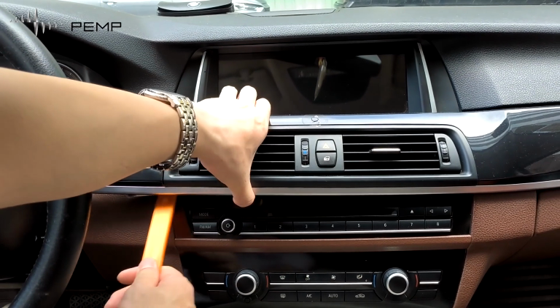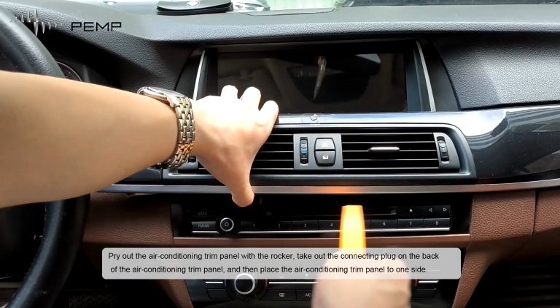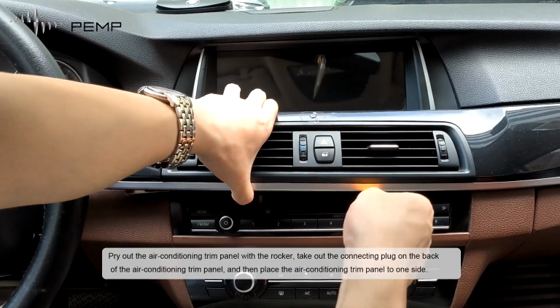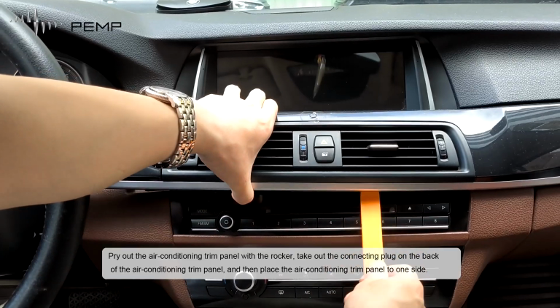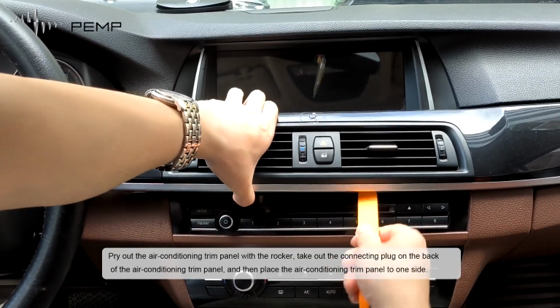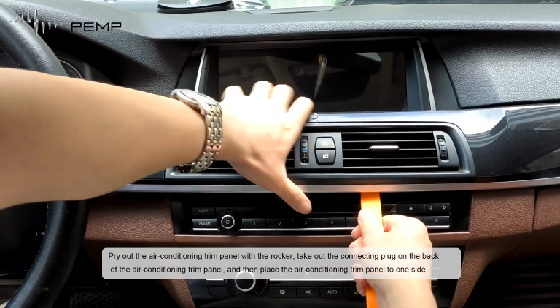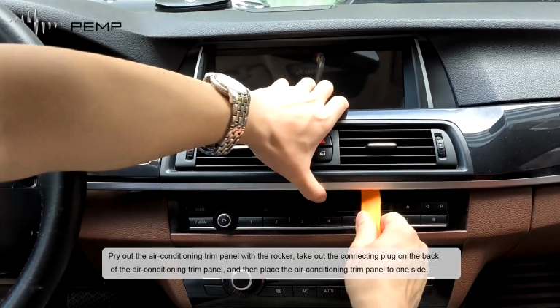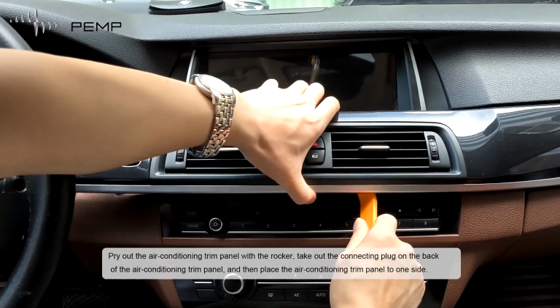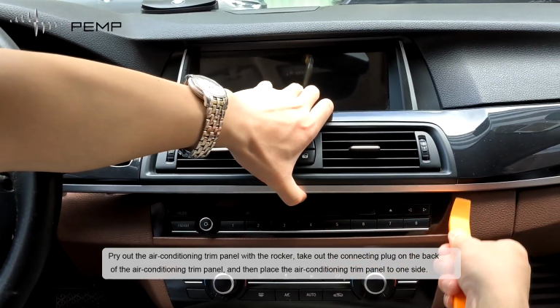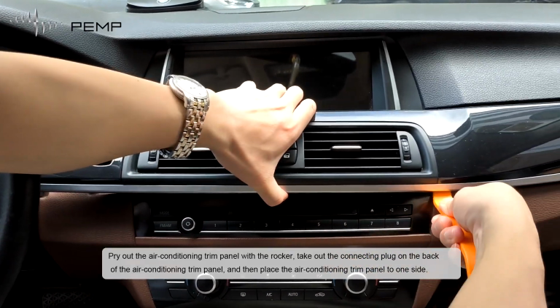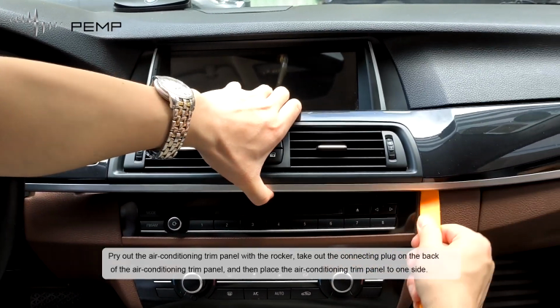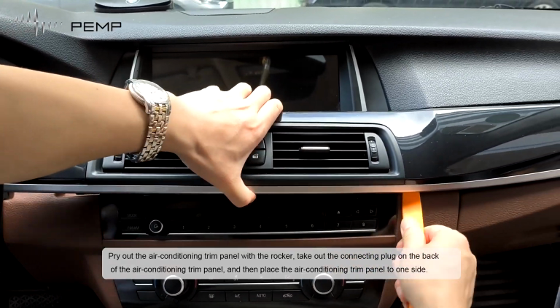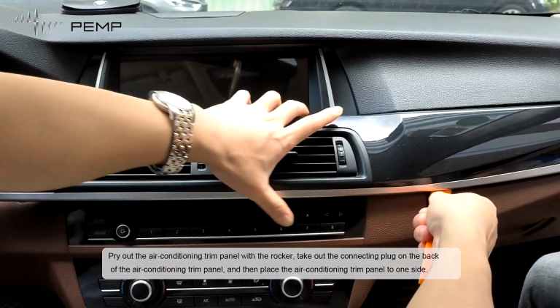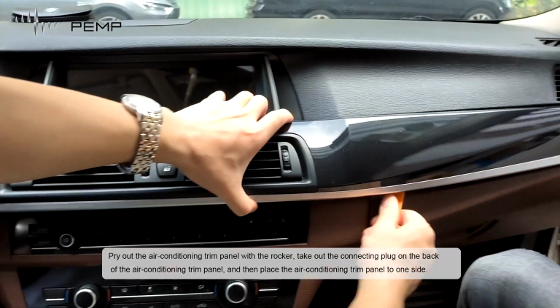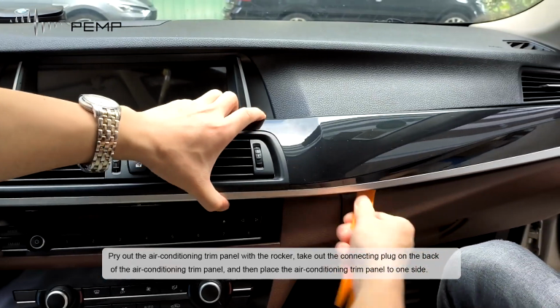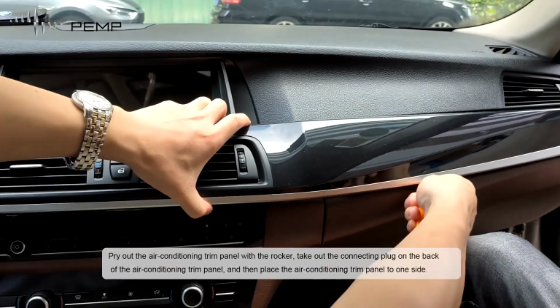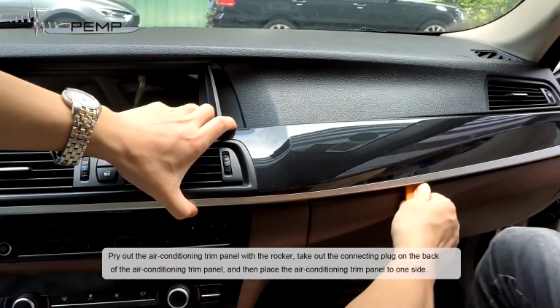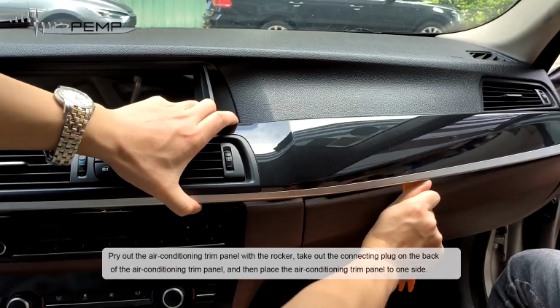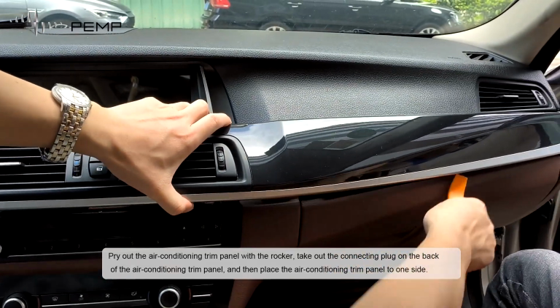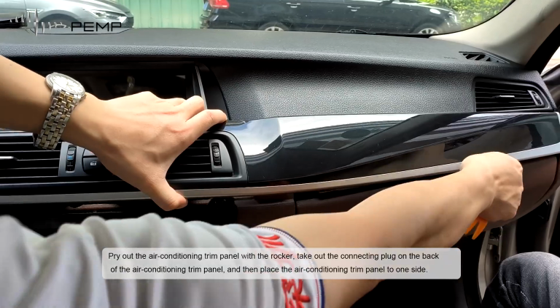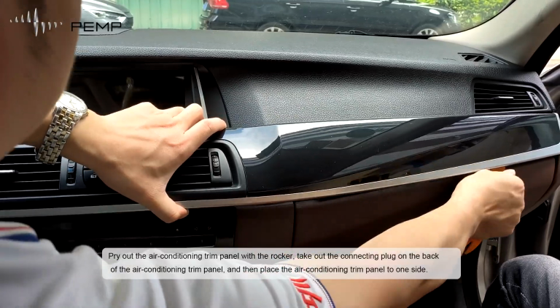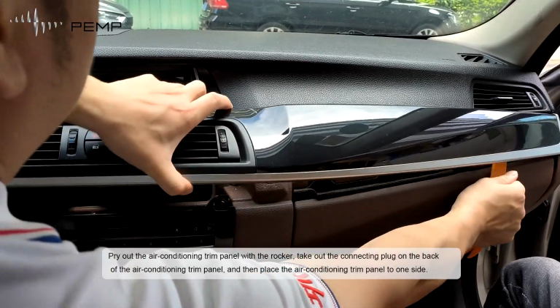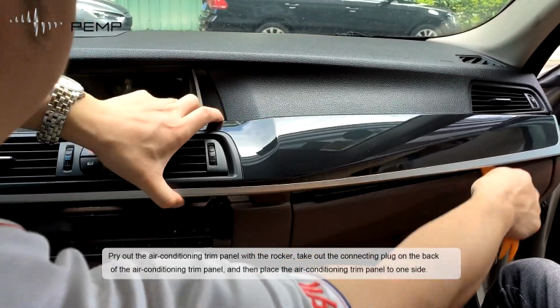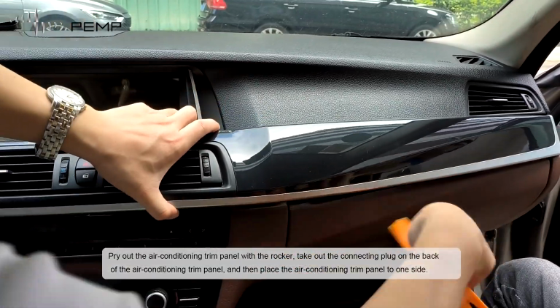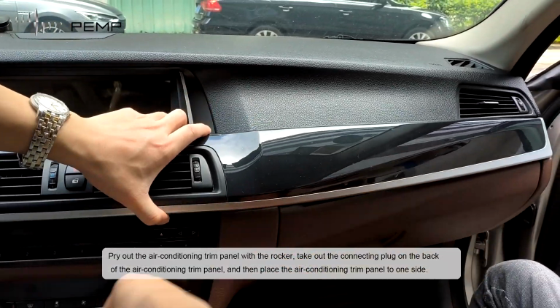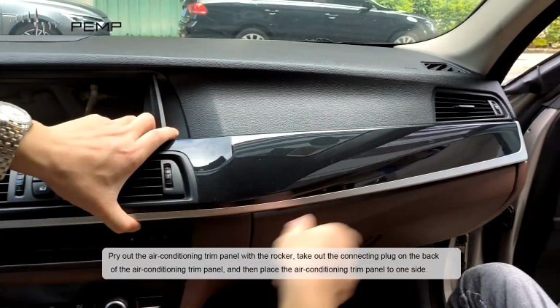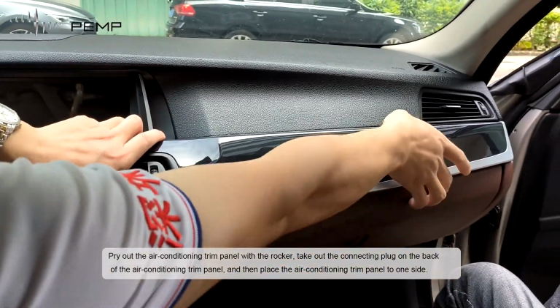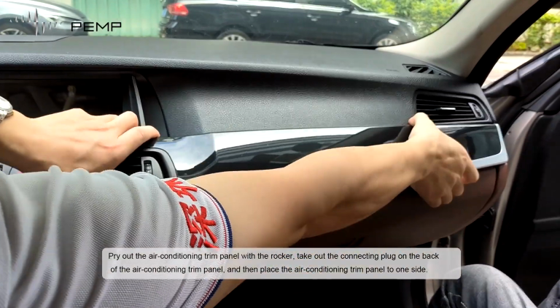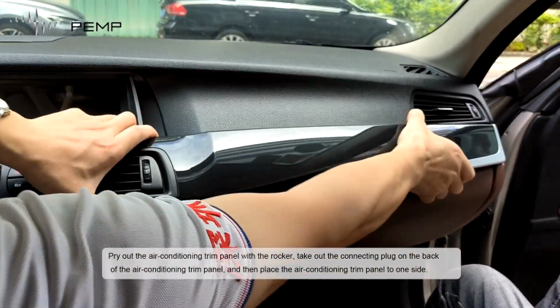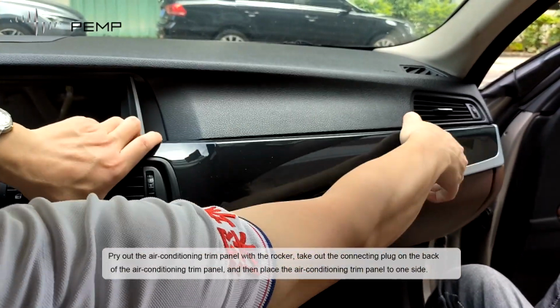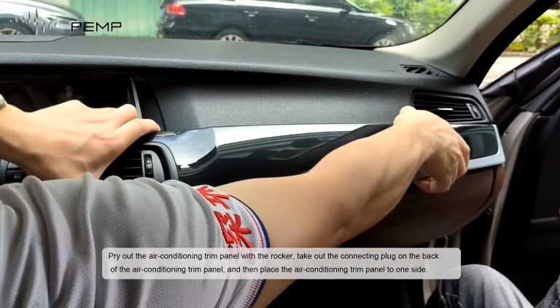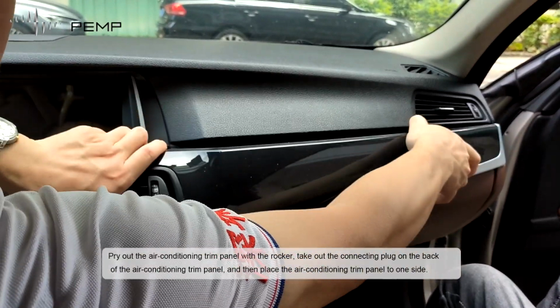Pry the air conditioning trim panel with the rocker. Take out the connecting plug on the back of the air conditioning trim panel, and then place the air conditioning trim panel to one side.